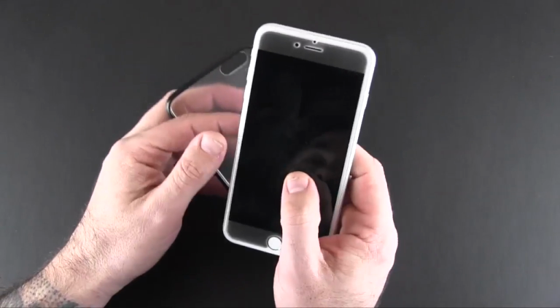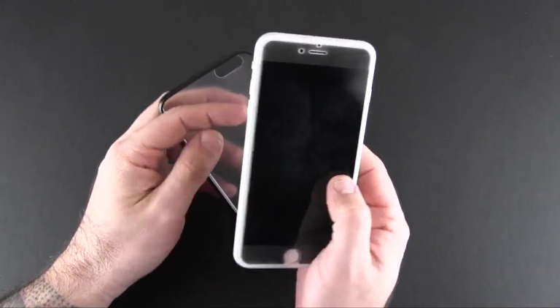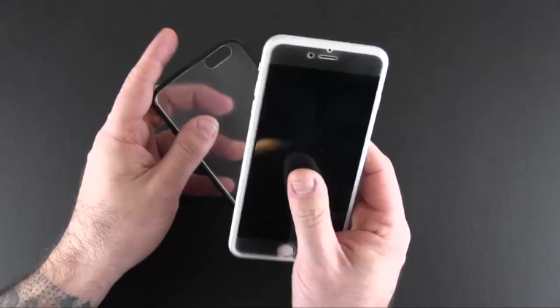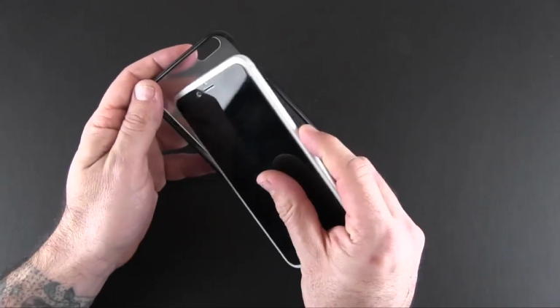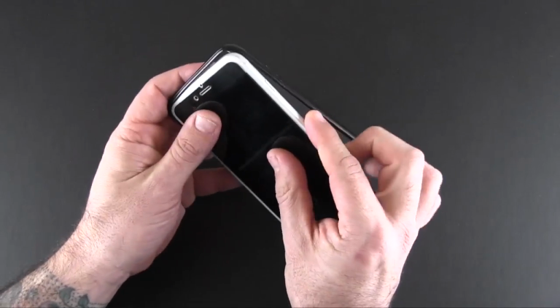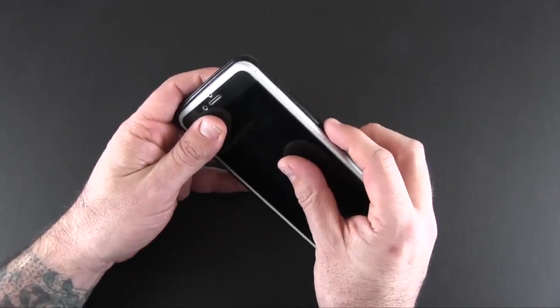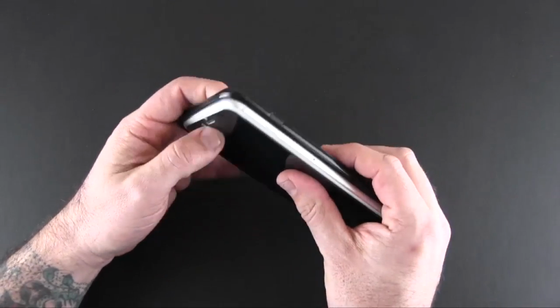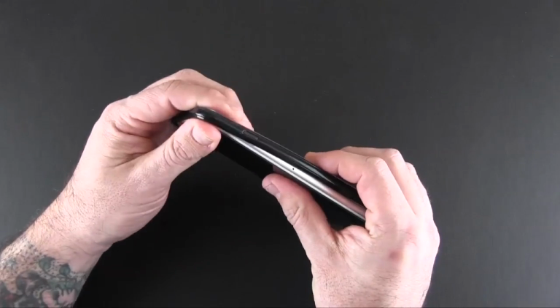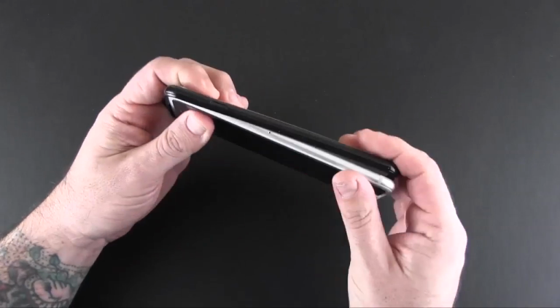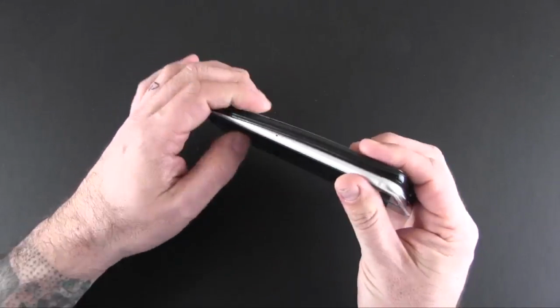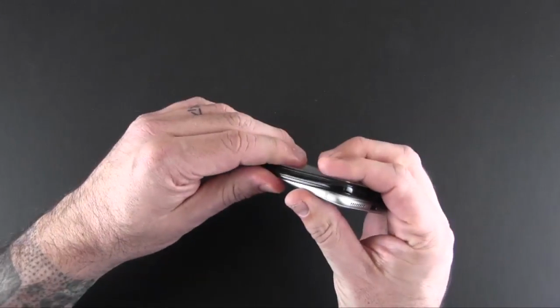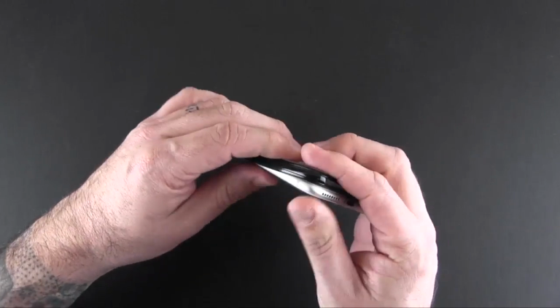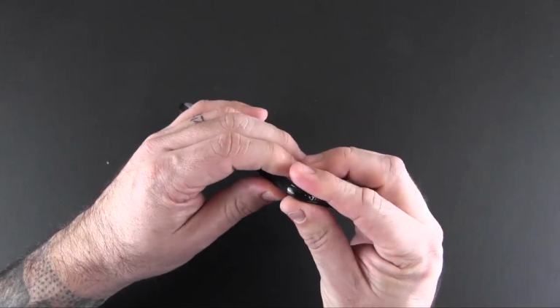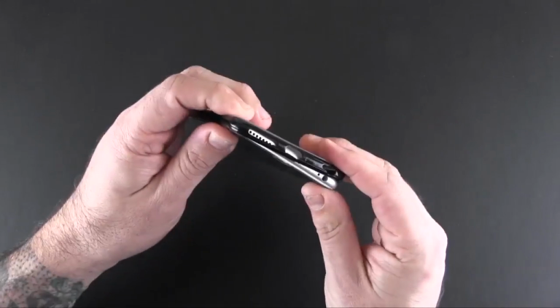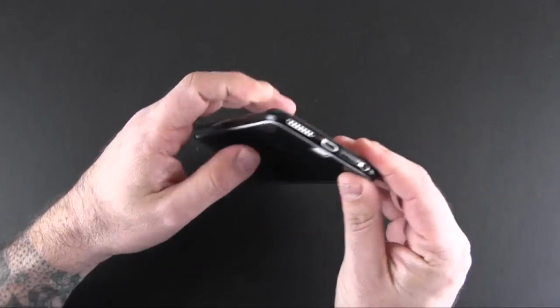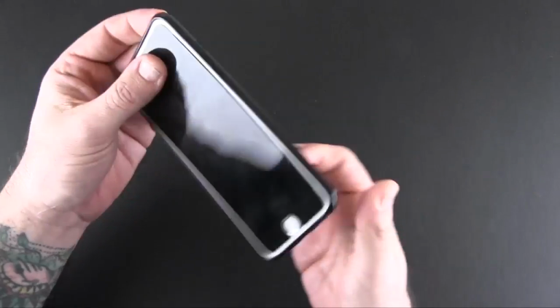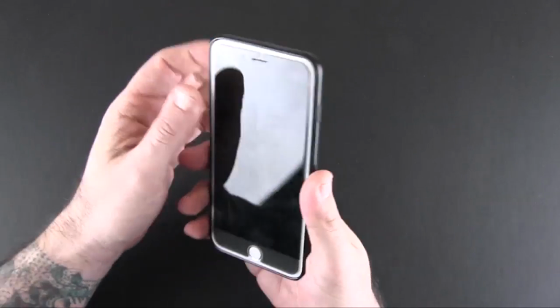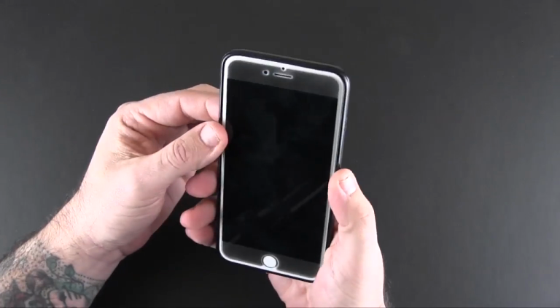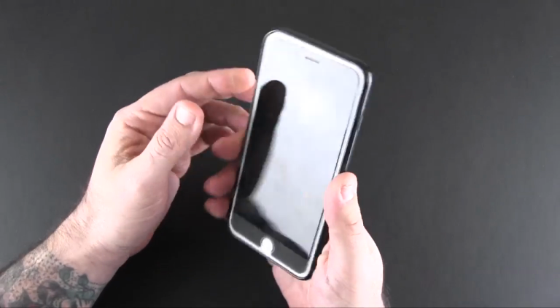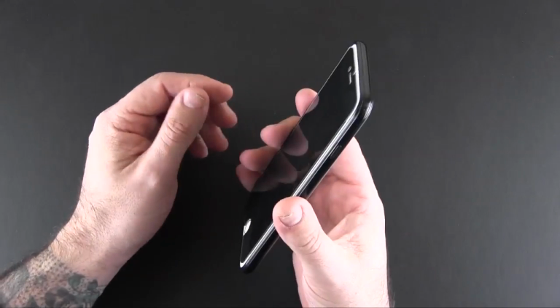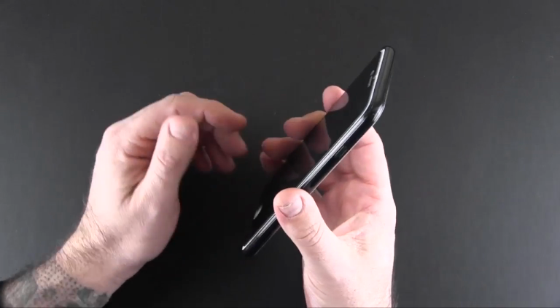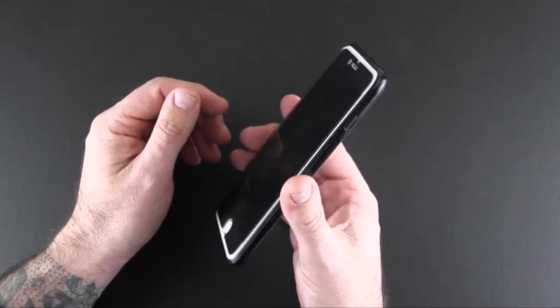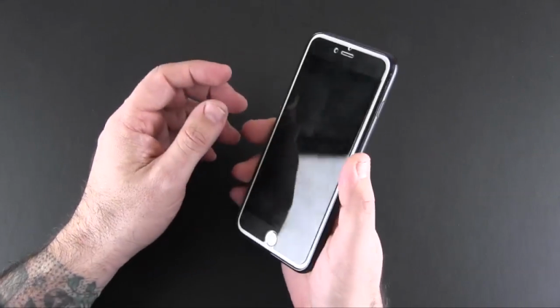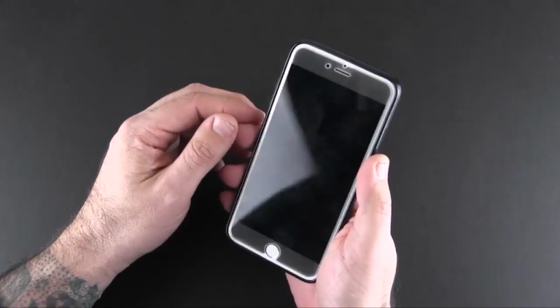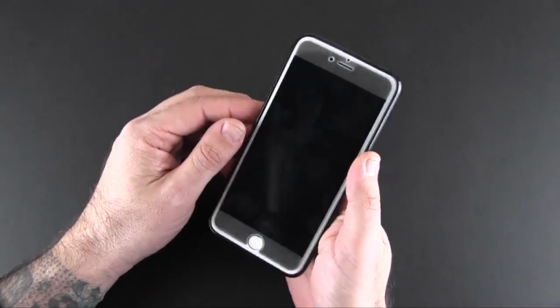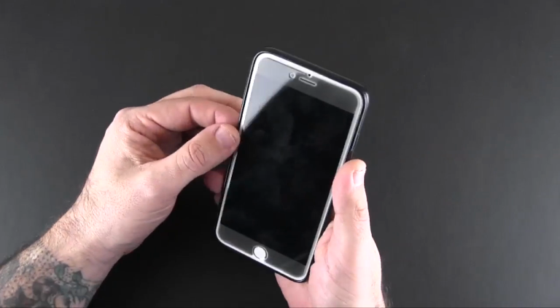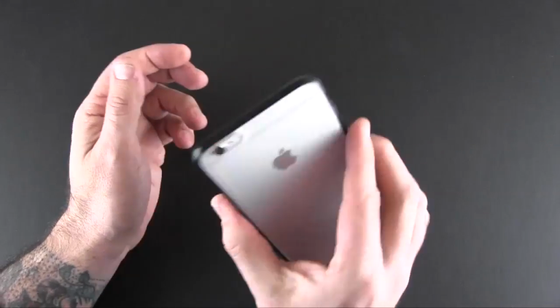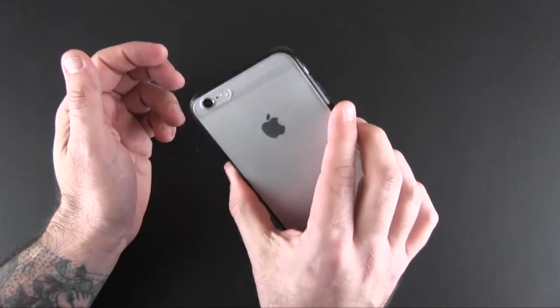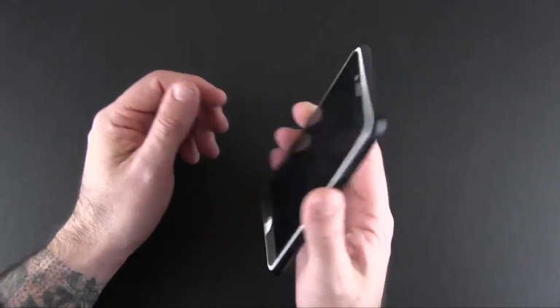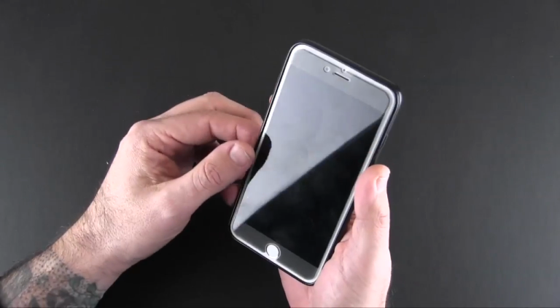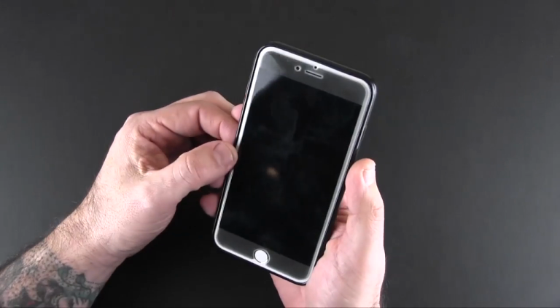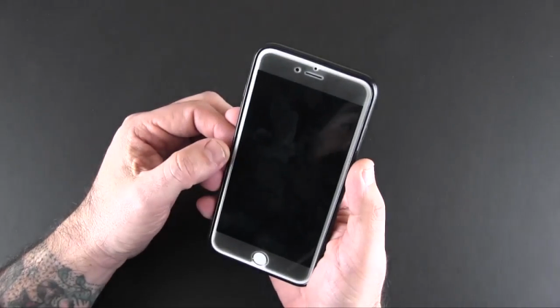I'll just pop the phone into the case, starting with the top and then the bottom. This is a great fit — just about right. It's not so tight that you feel like you might break your phone, and it's not so loose that you feel like the phone is going to pop out by itself.